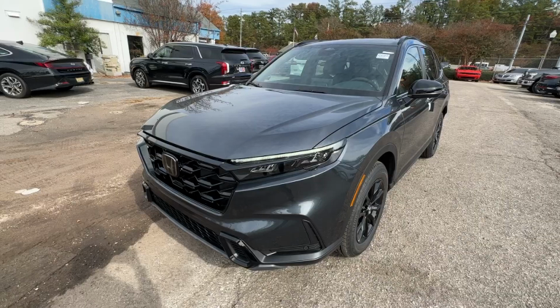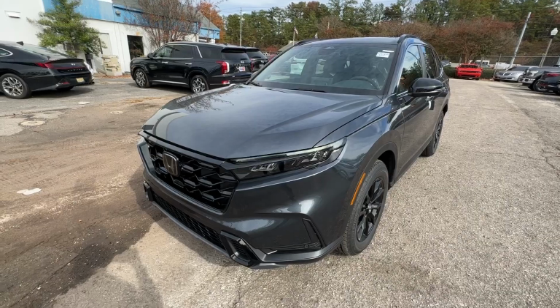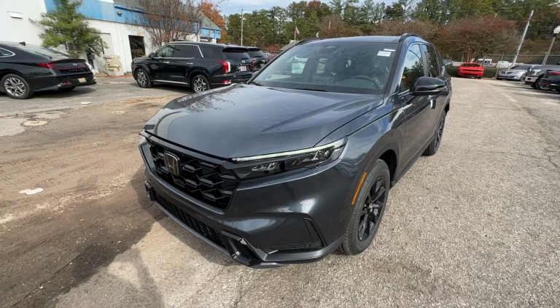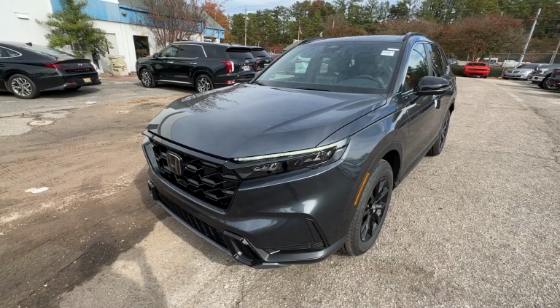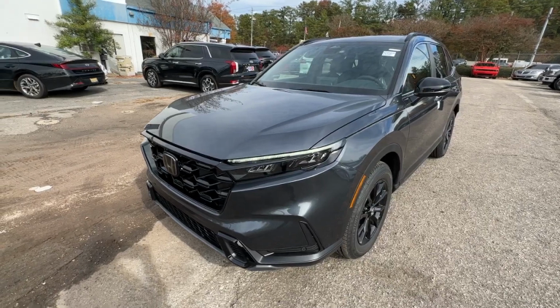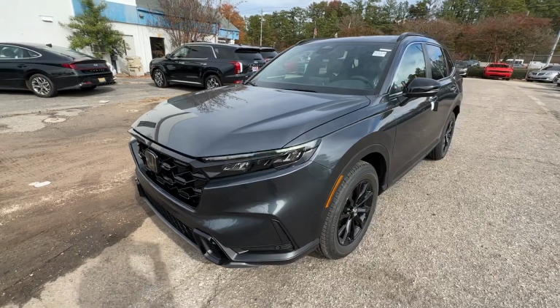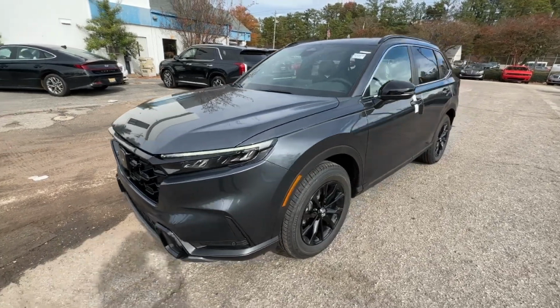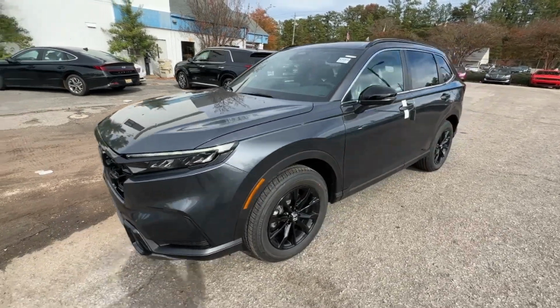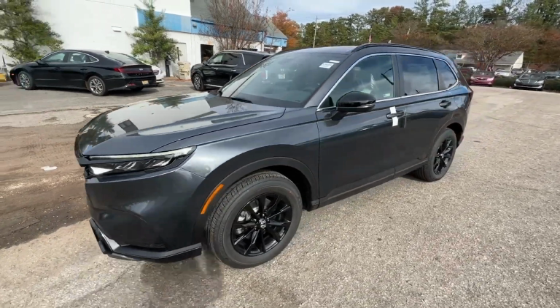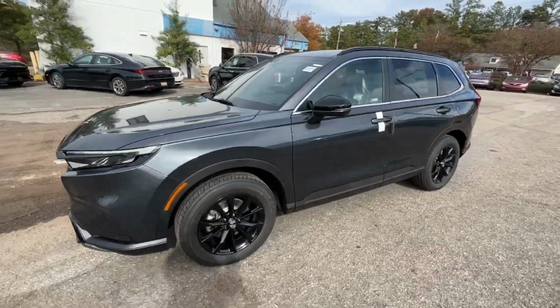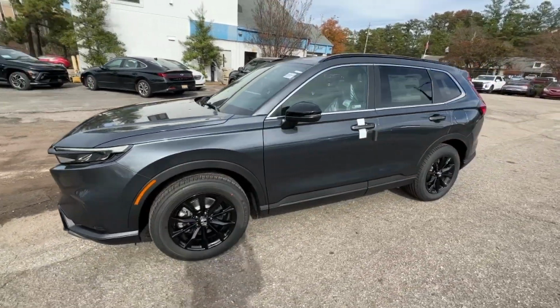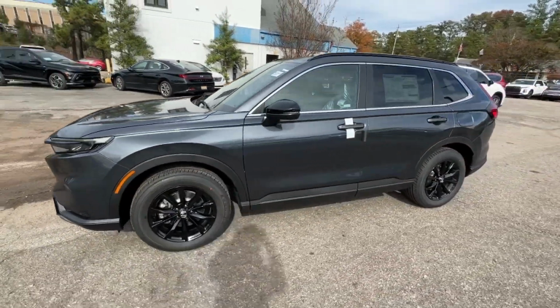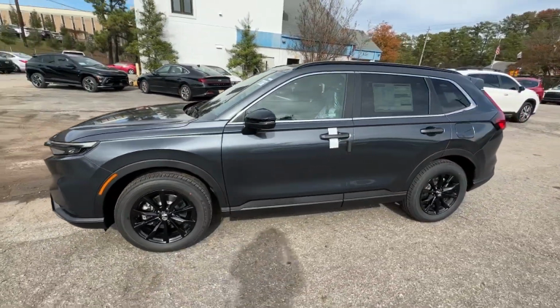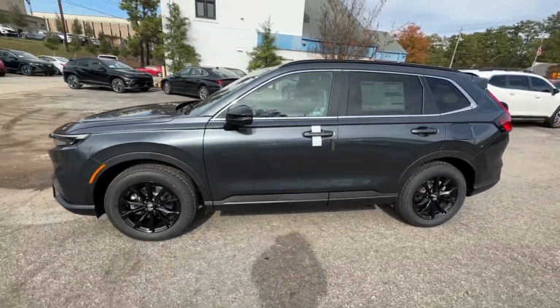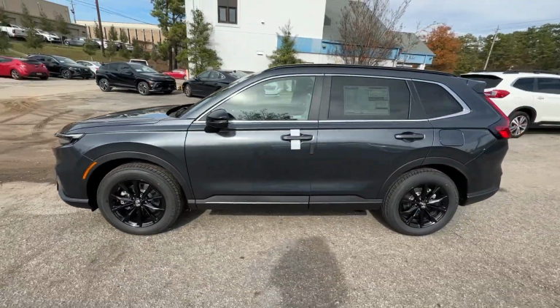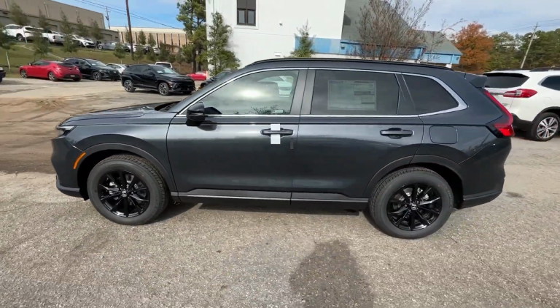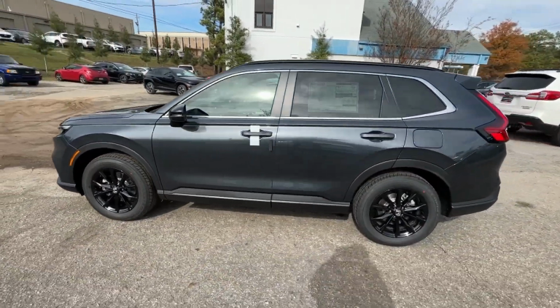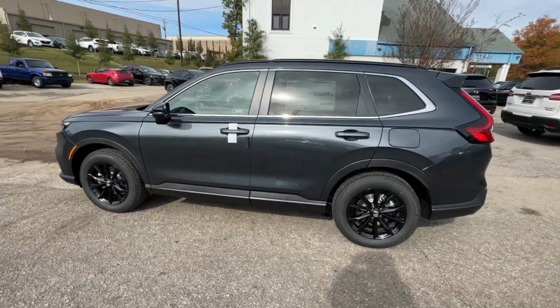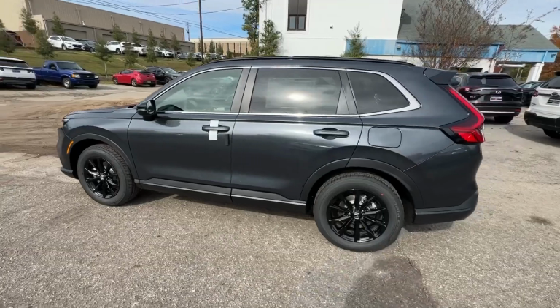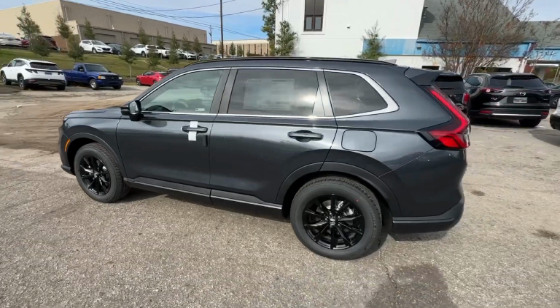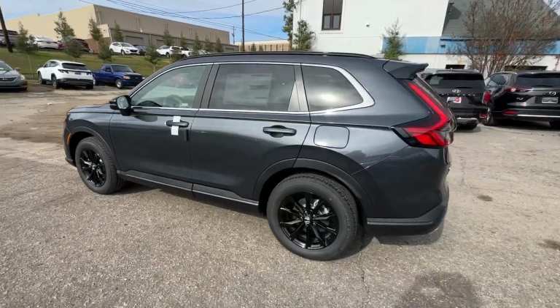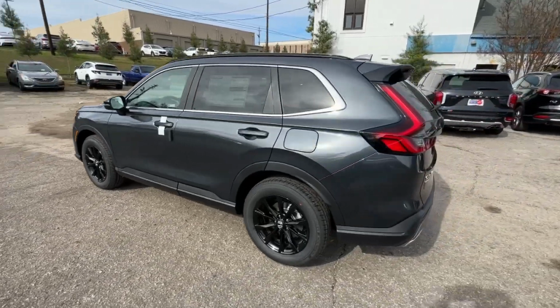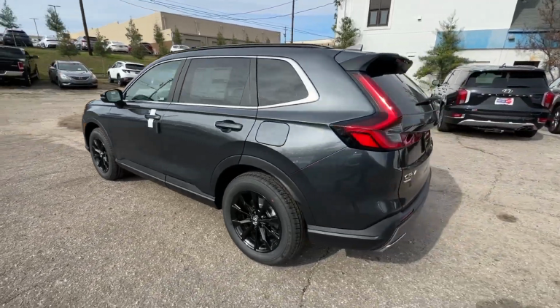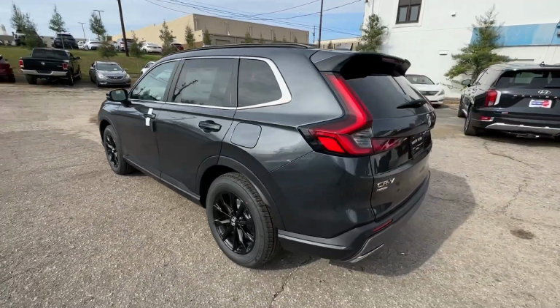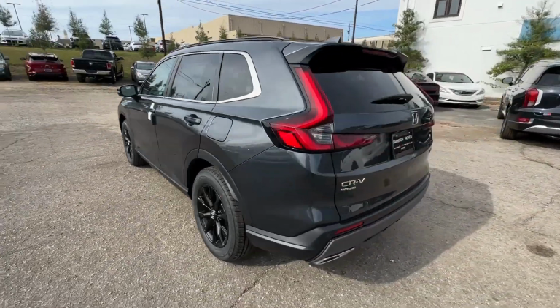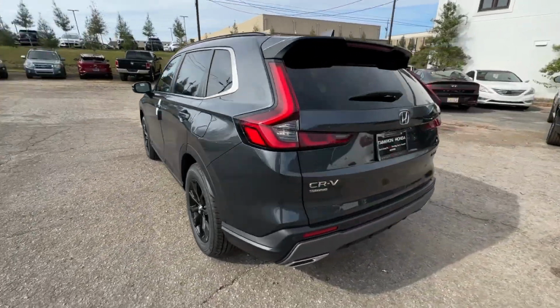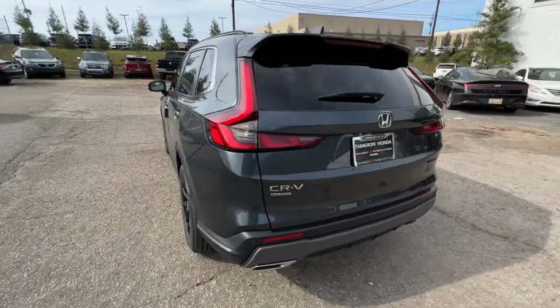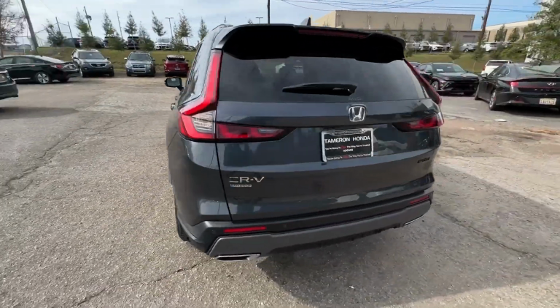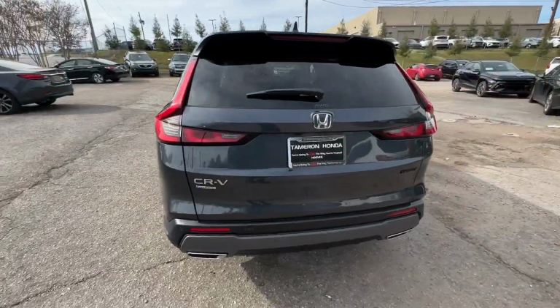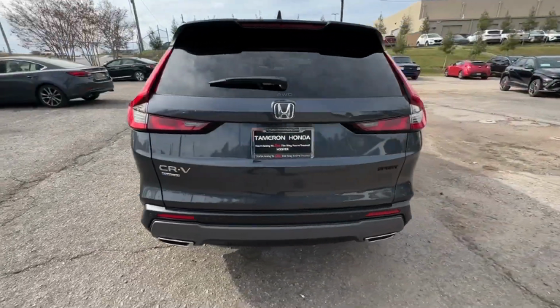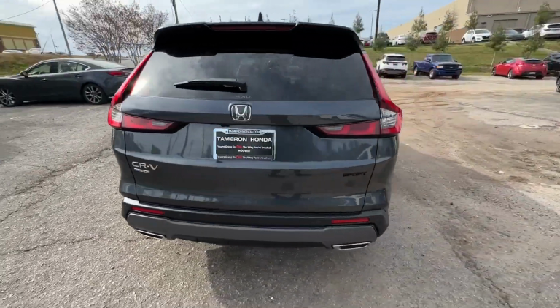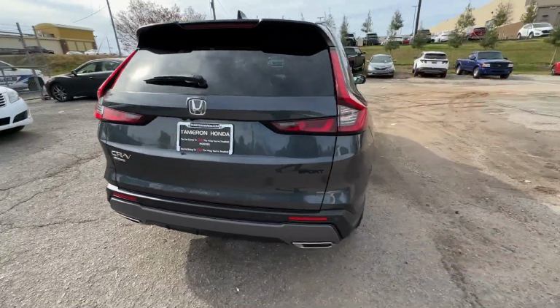See for yourself when you take it out for a test drive. Our professional staff looks forward to giving you excellent service. The following are some of this vehicle's highlighted options.